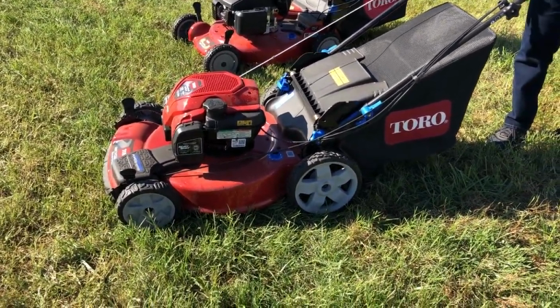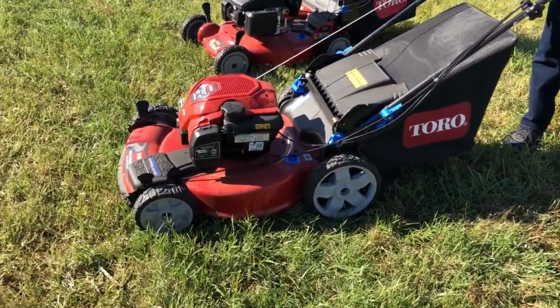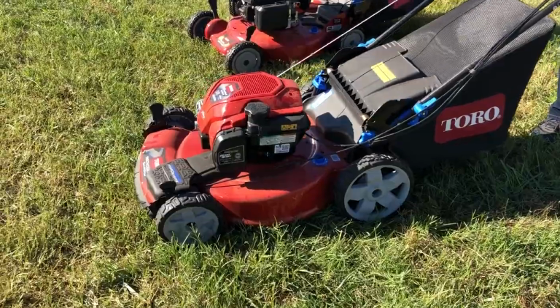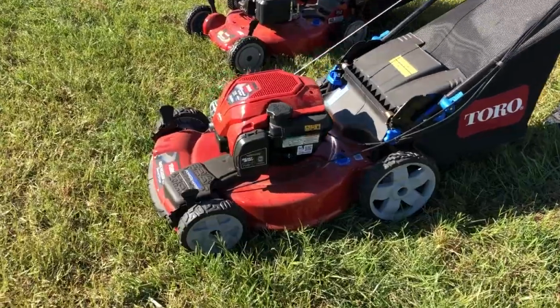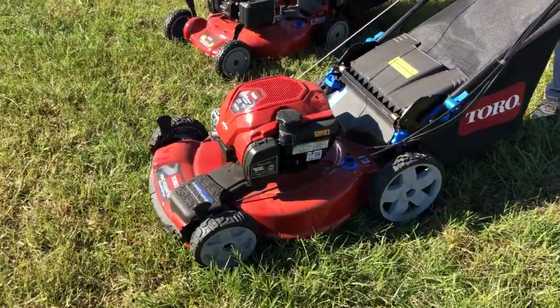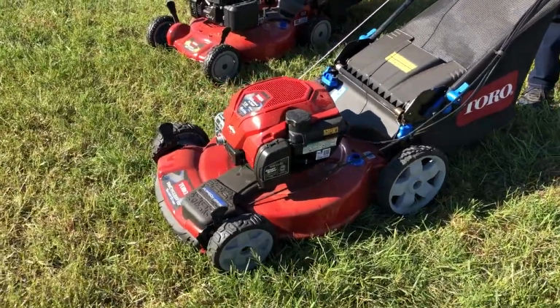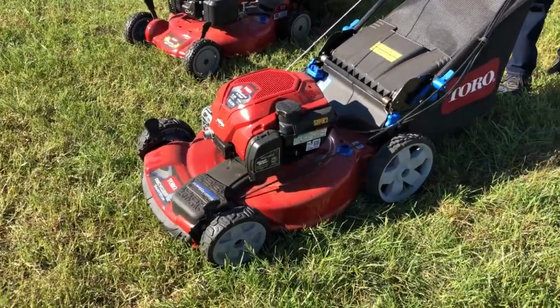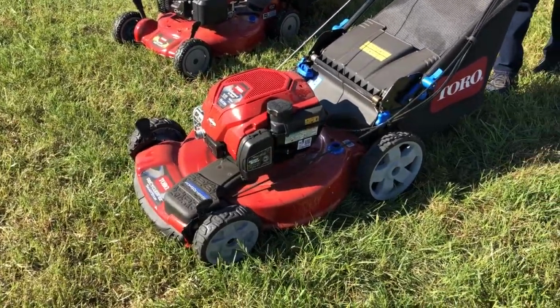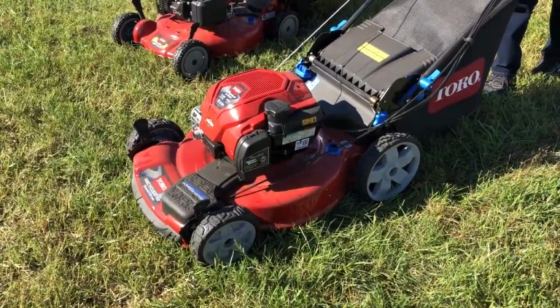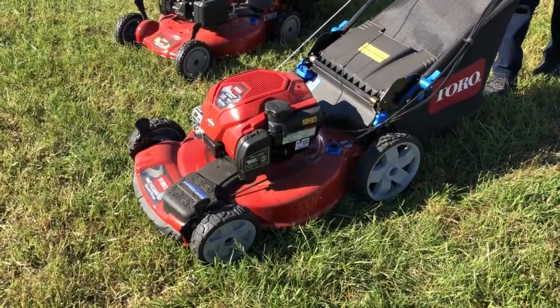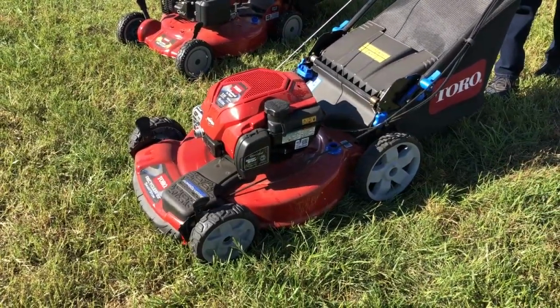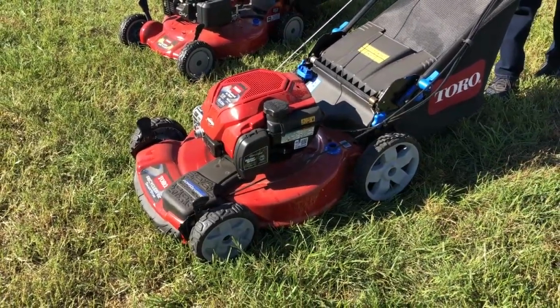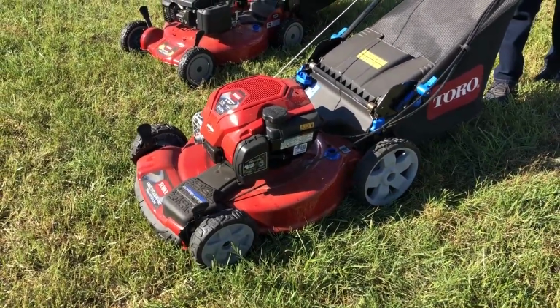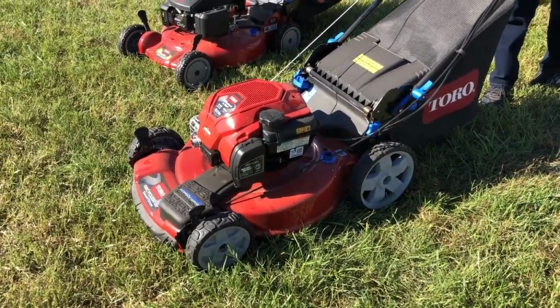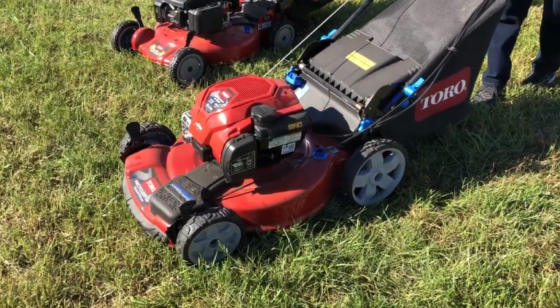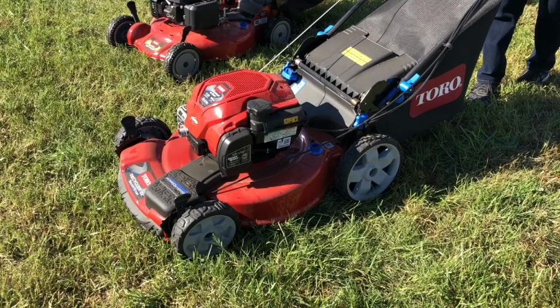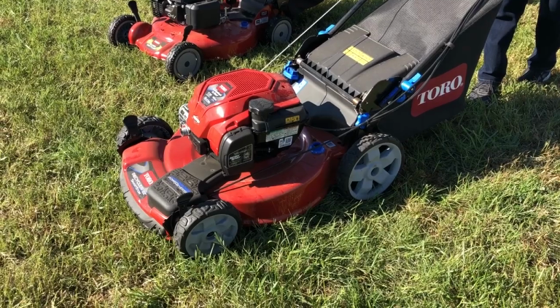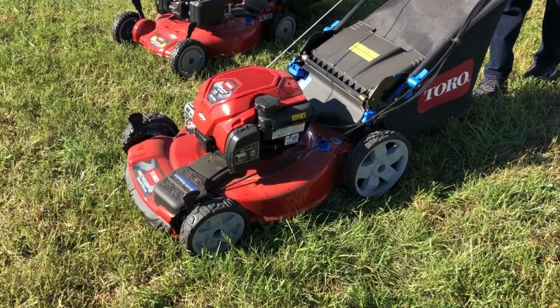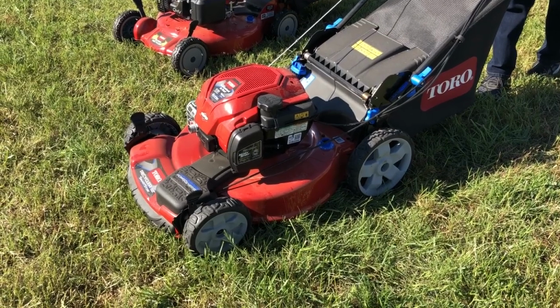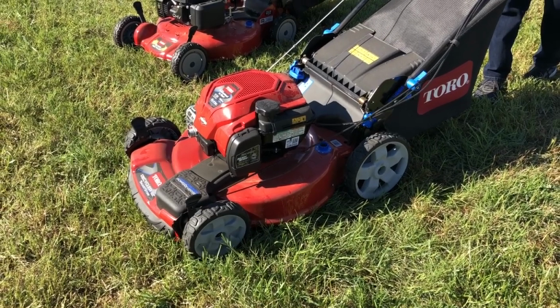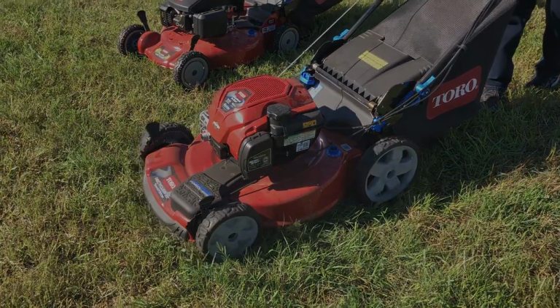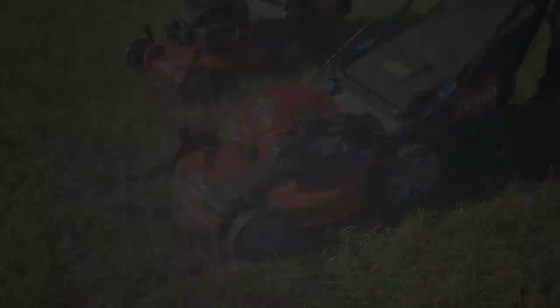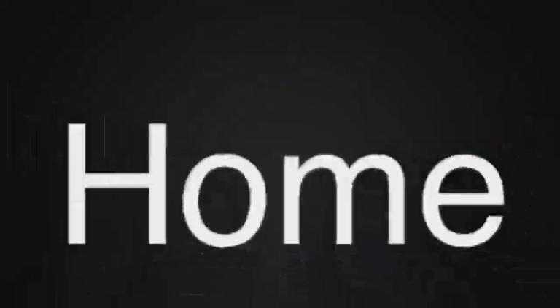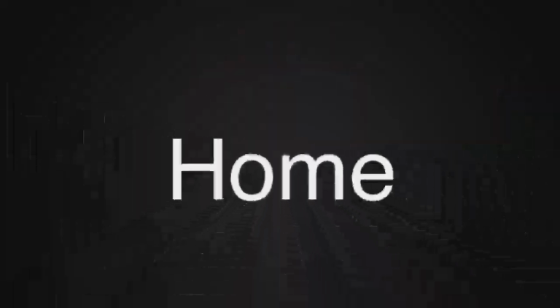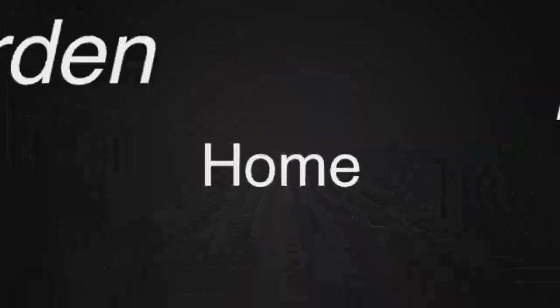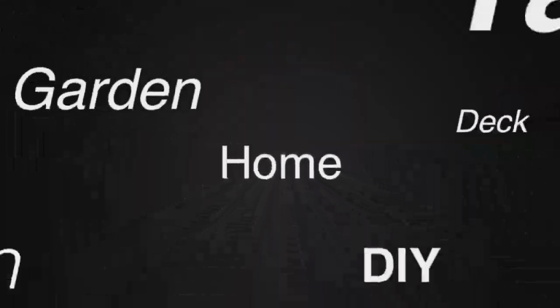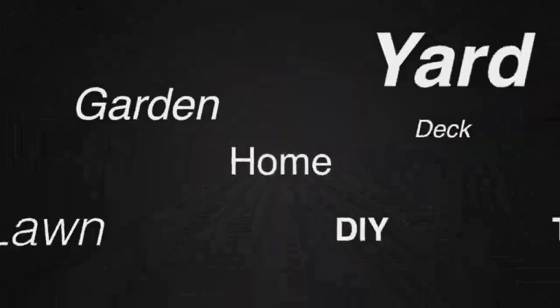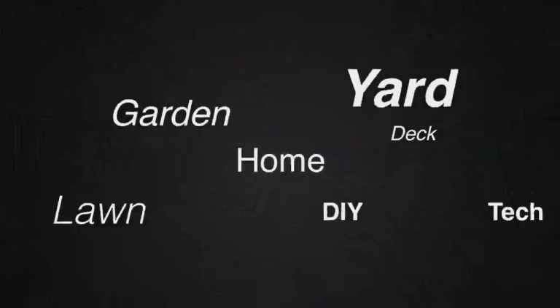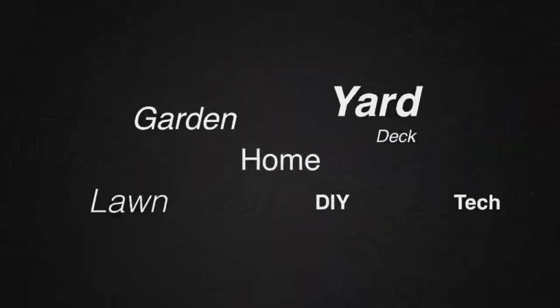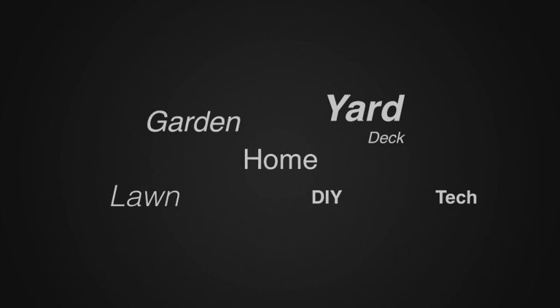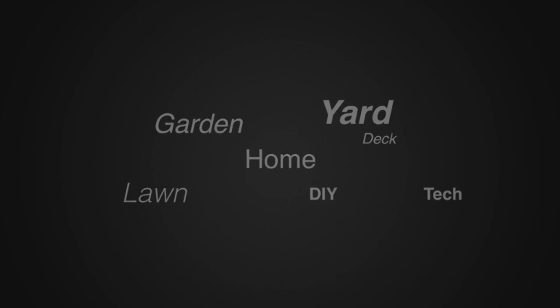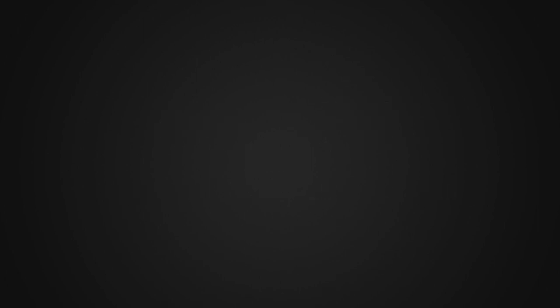This is one of the new Recycler Smart Stow mowers from Toro that is going to be coming to the market in 2019. For more tips and how-to videos, go to weekendhandyman.com.